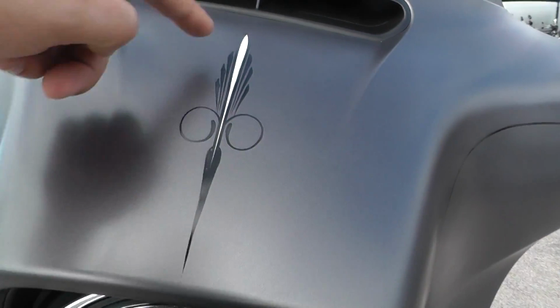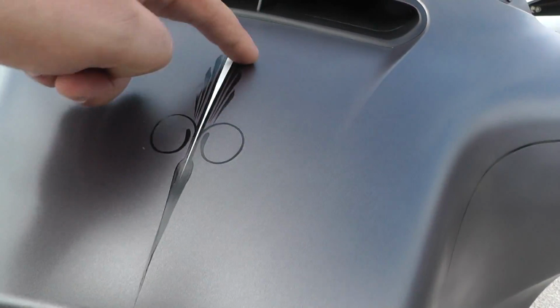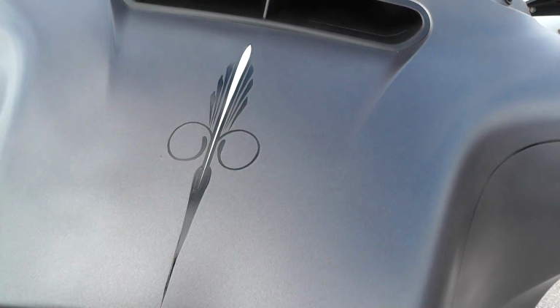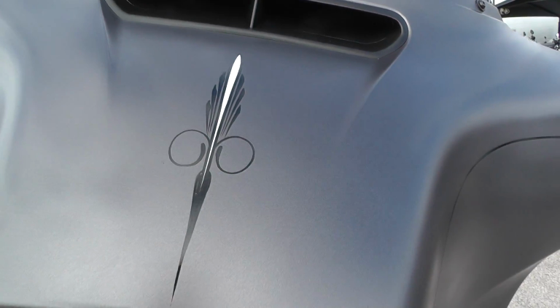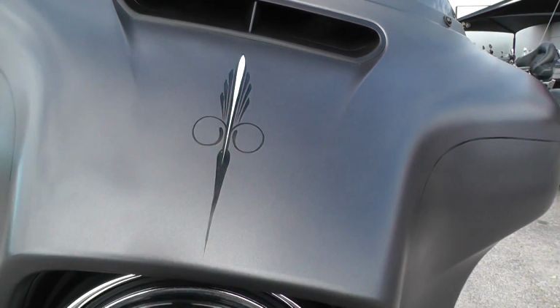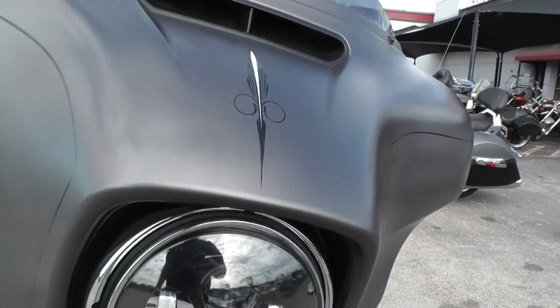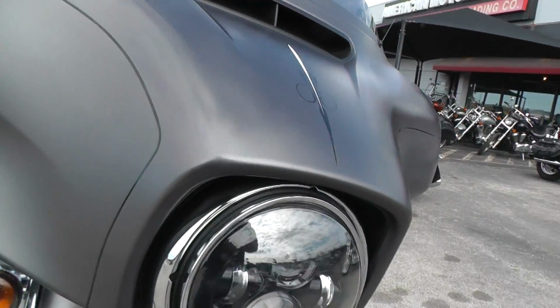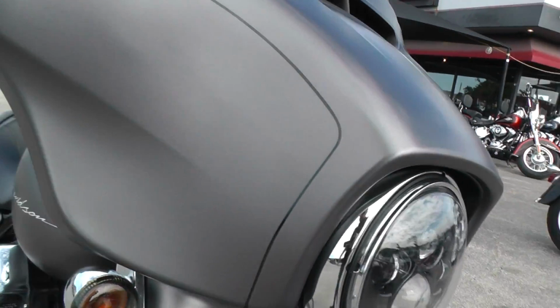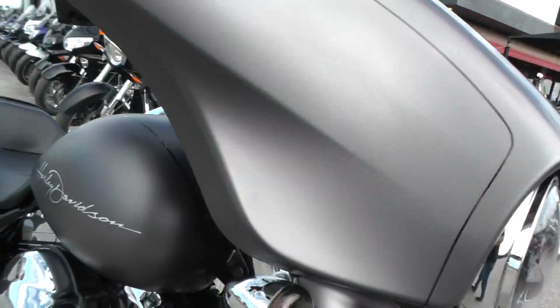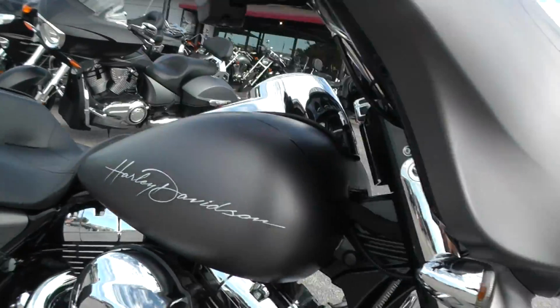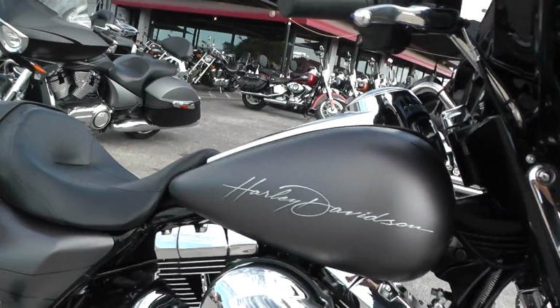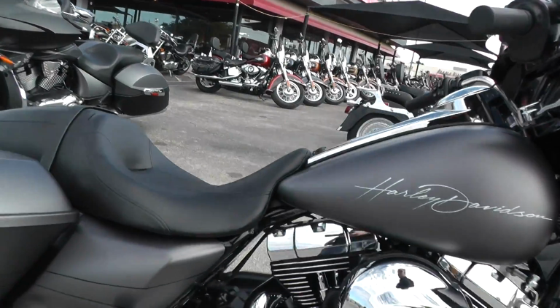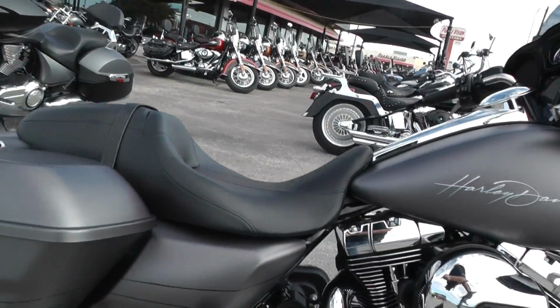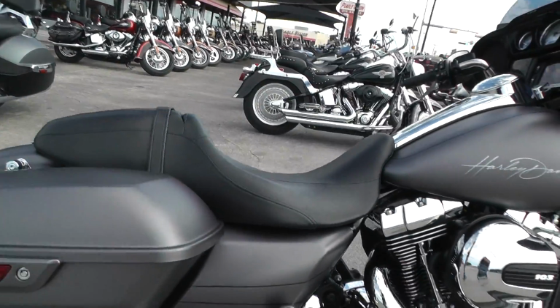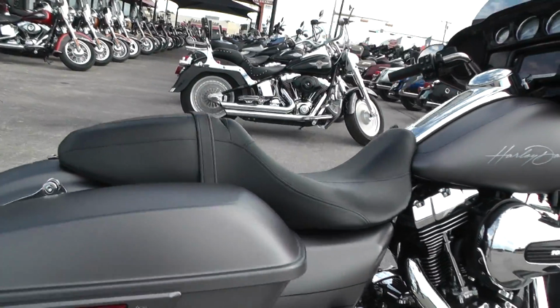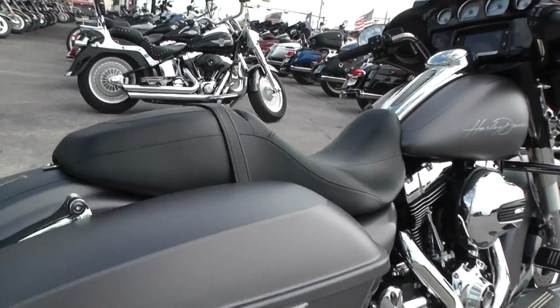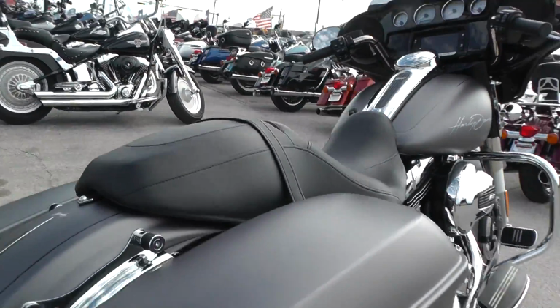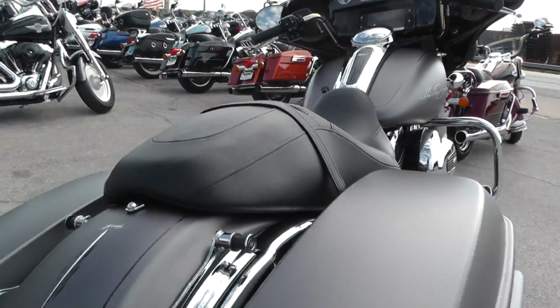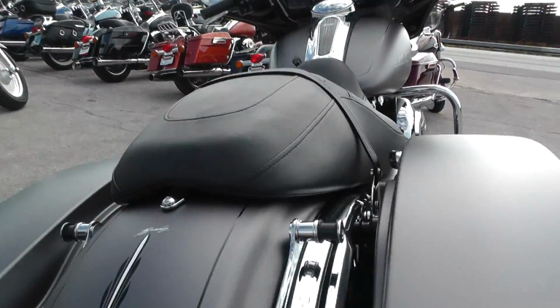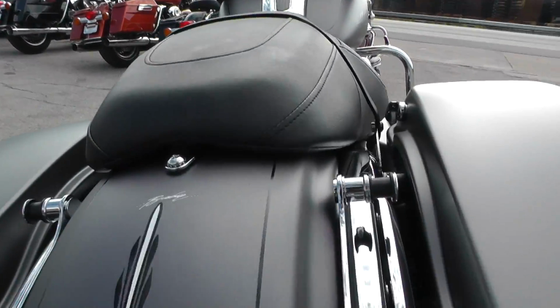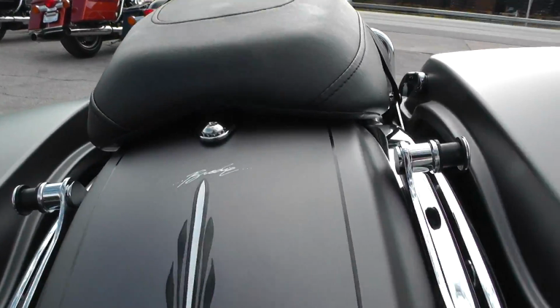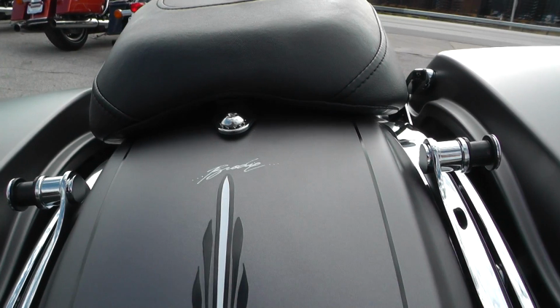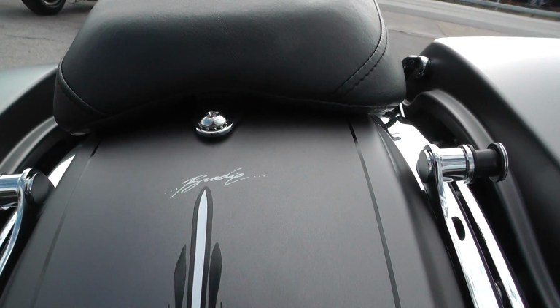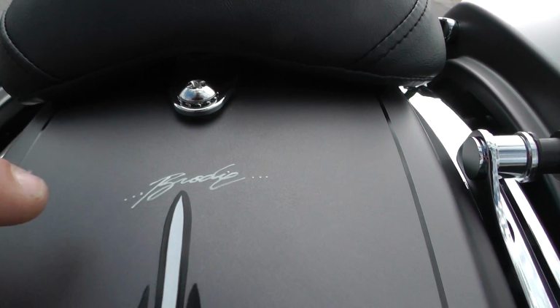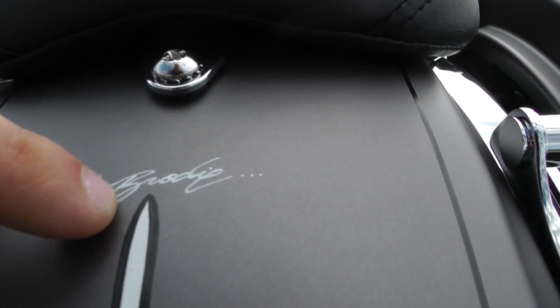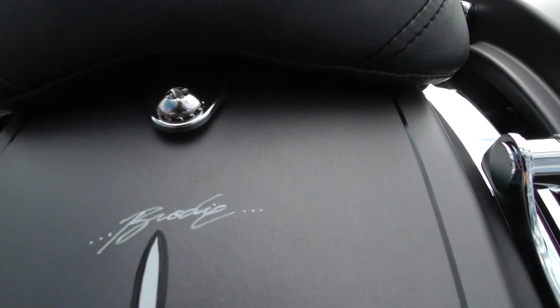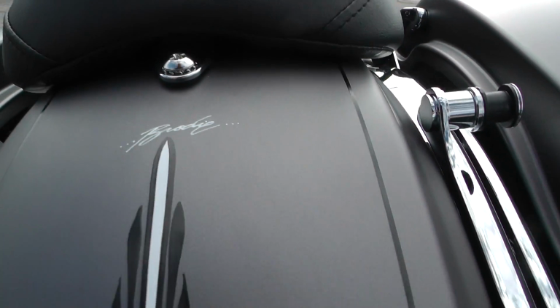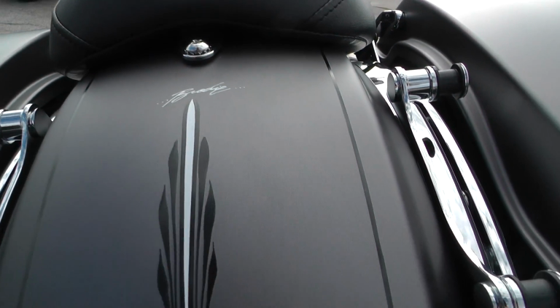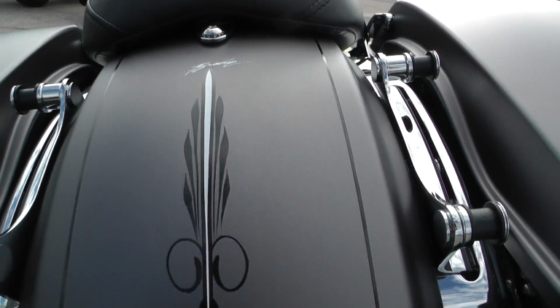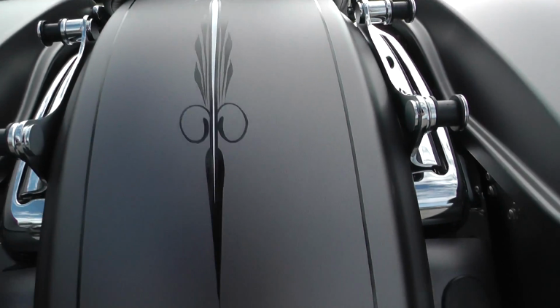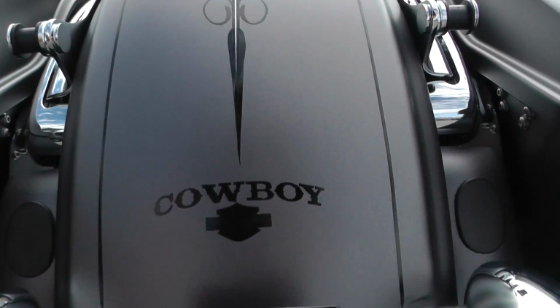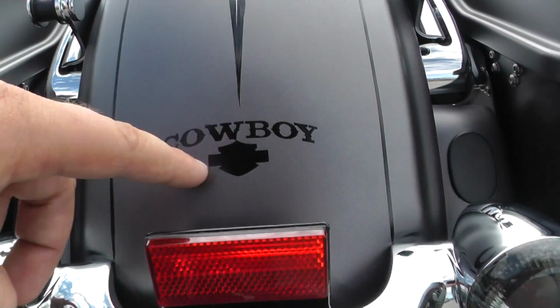It's got some custom pinstriping throughout the whole bike. Got a little graphic up here, kind of a feather look to it. Back here on the rear fender — I guess that's the artist's name, Brody. Comes down there, it says cowboy.